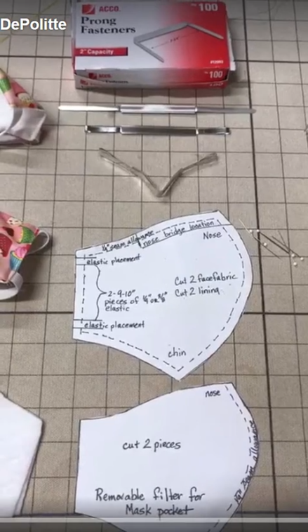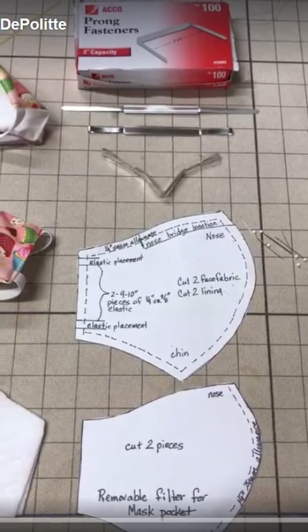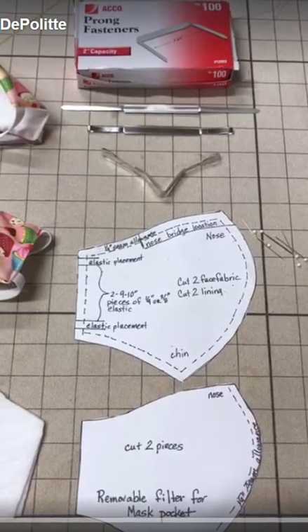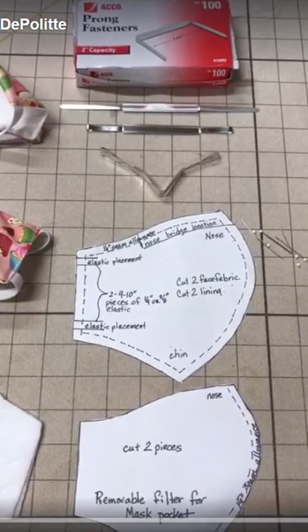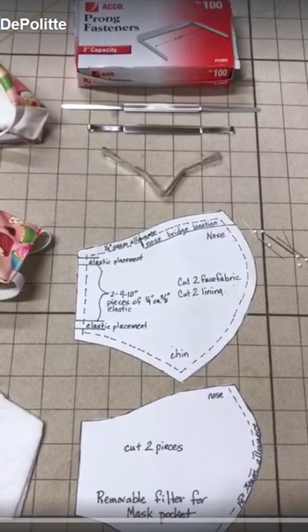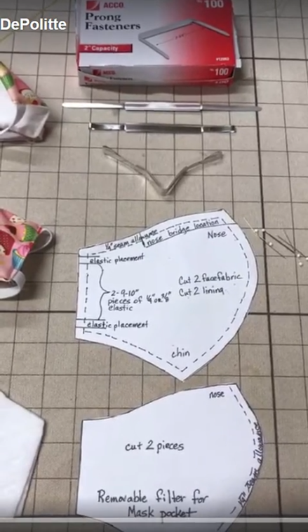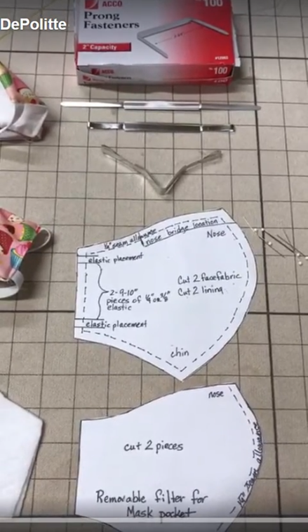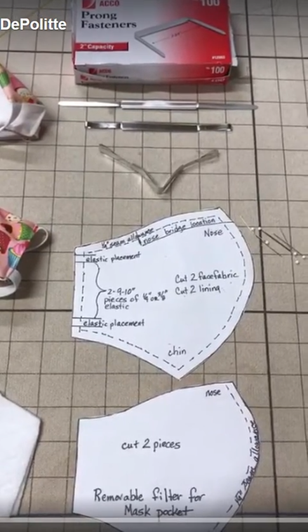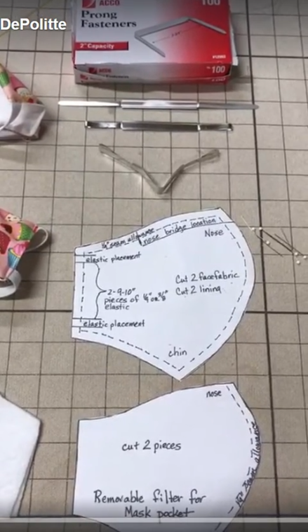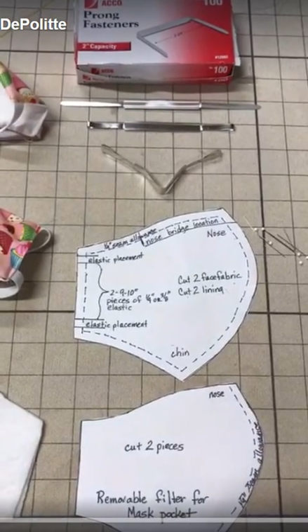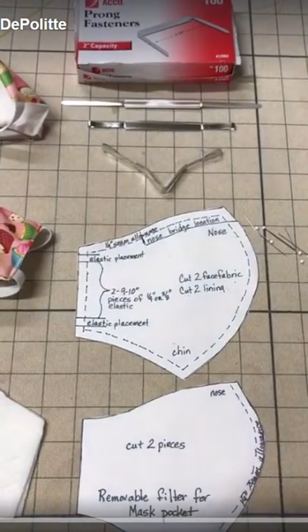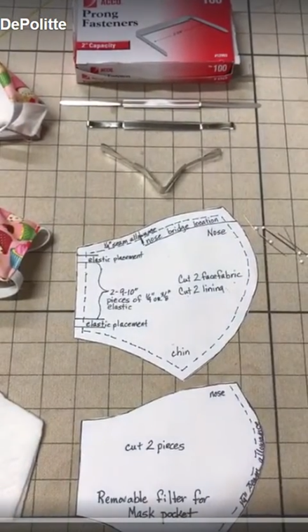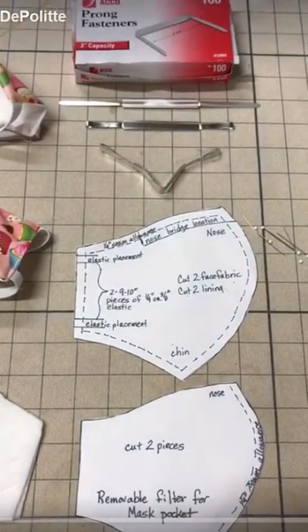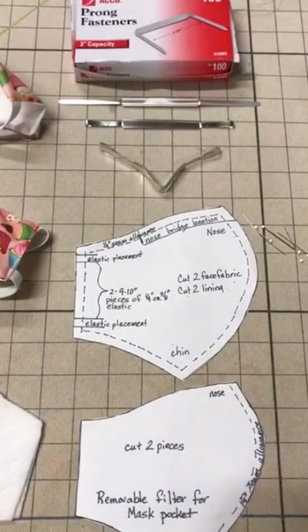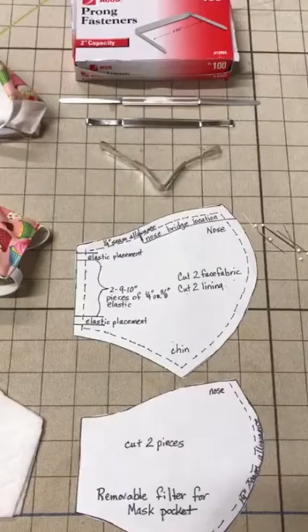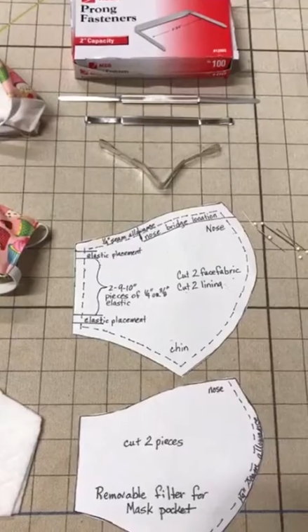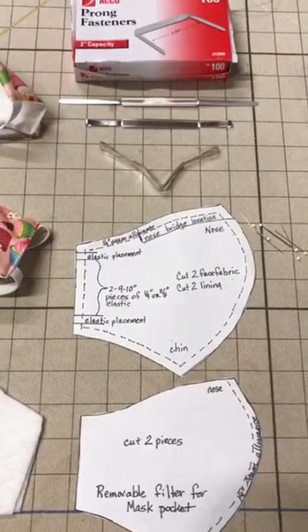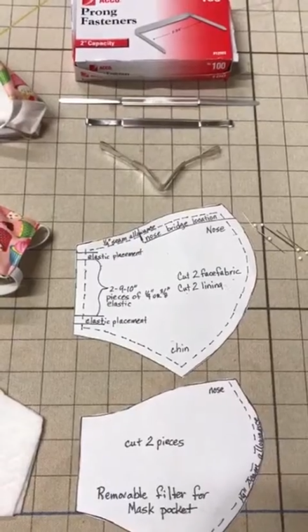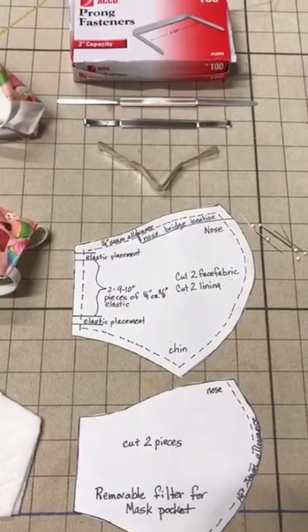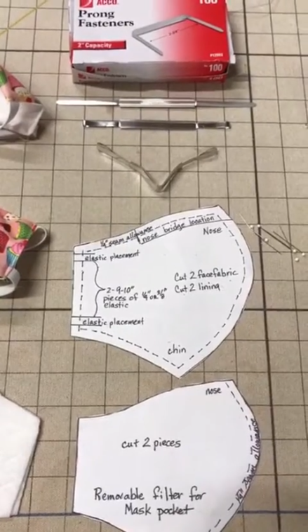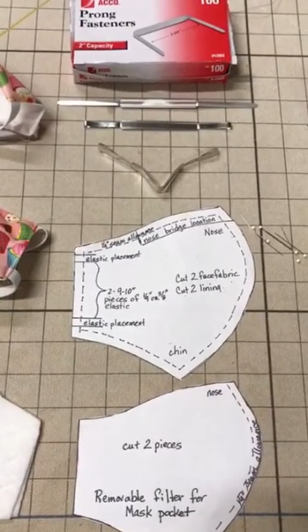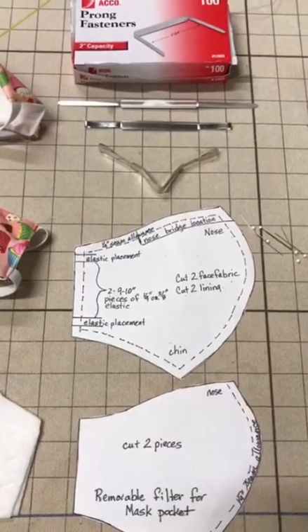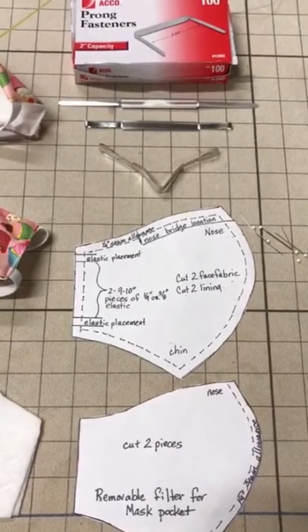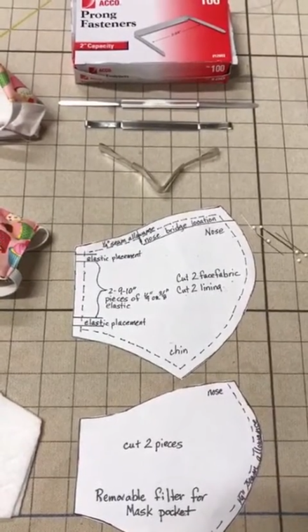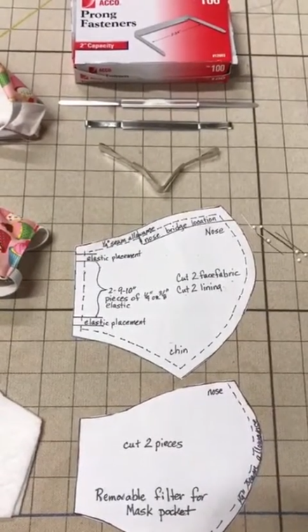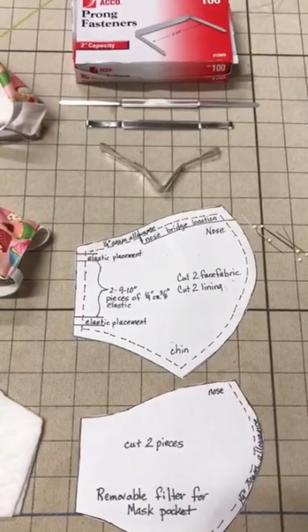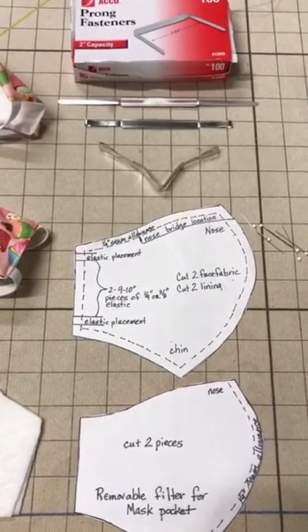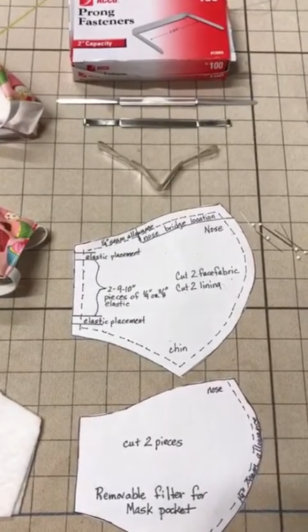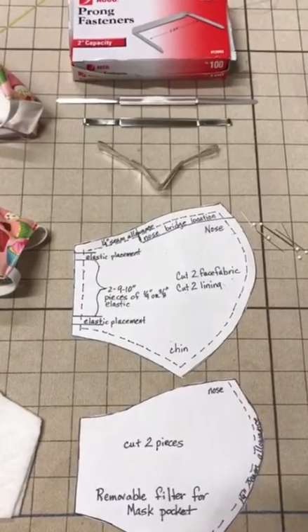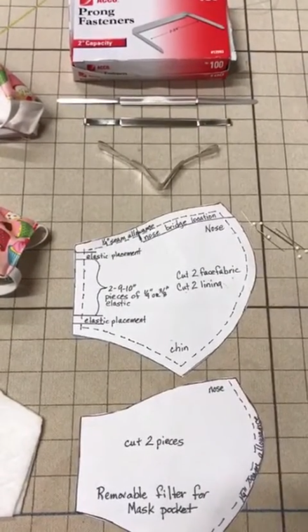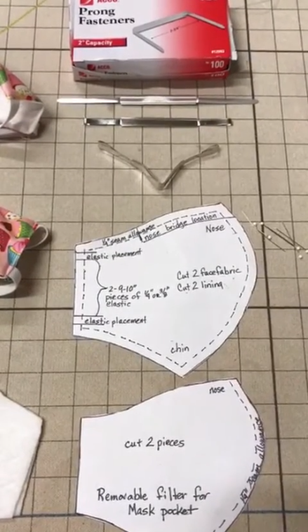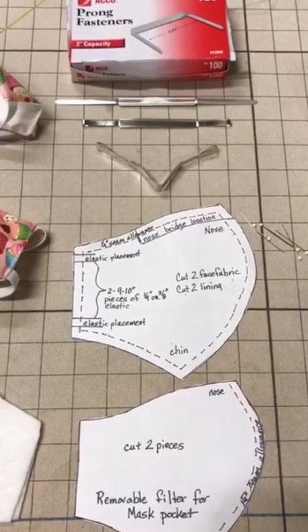Hi, this is Lynn Depolete with North Shore Custom Draperies with an updated video on how to make the mask.